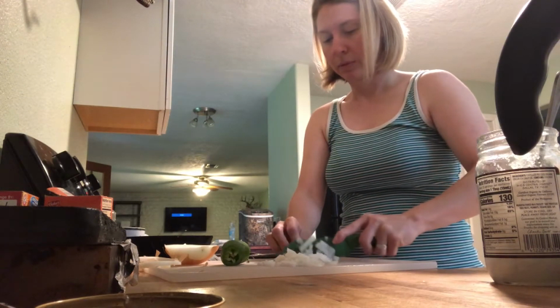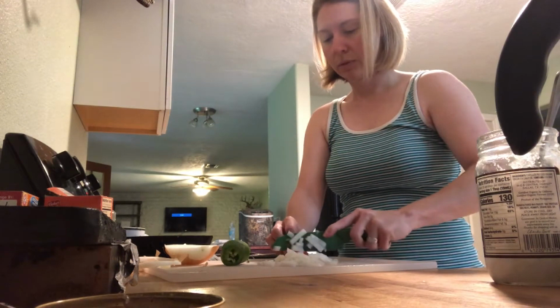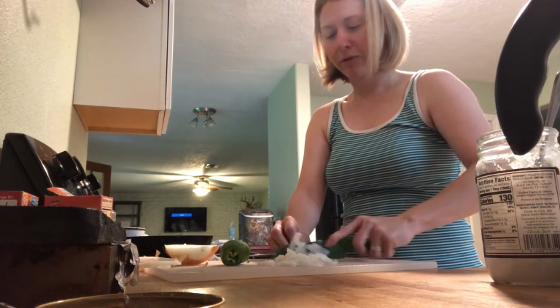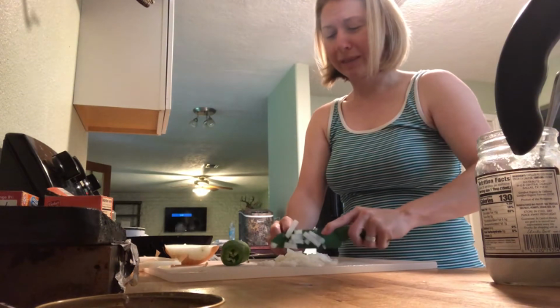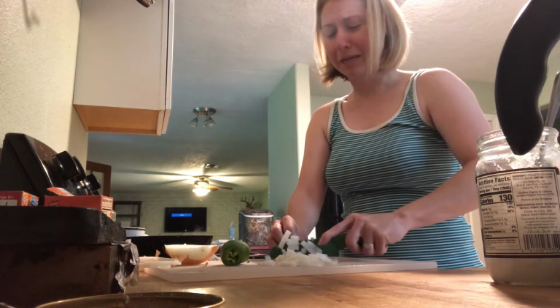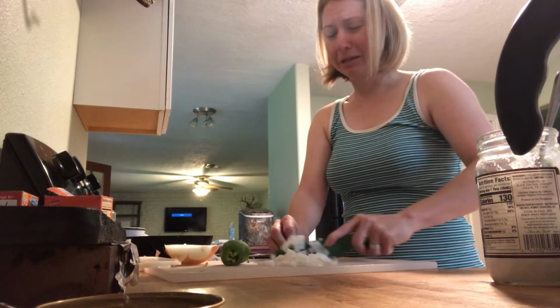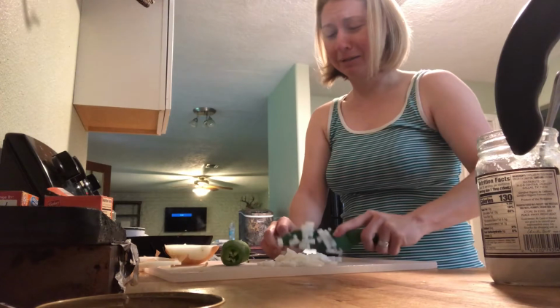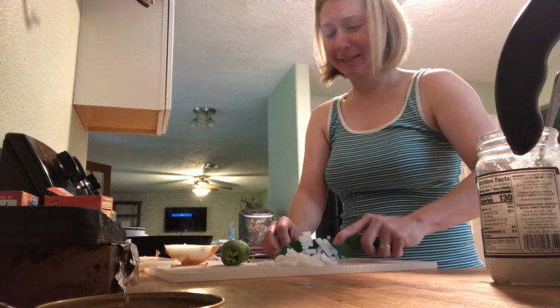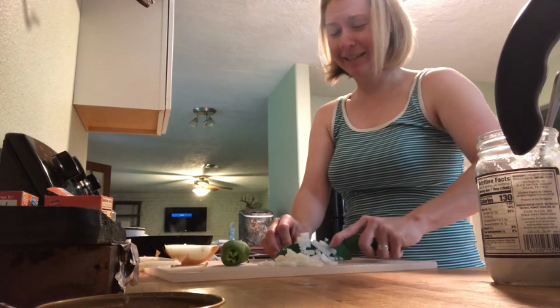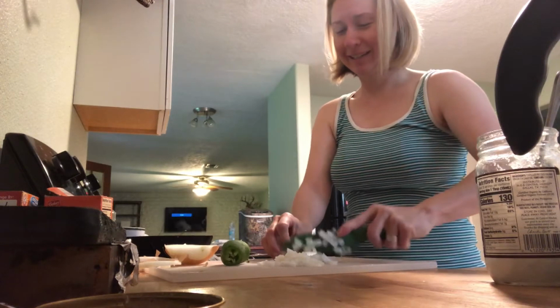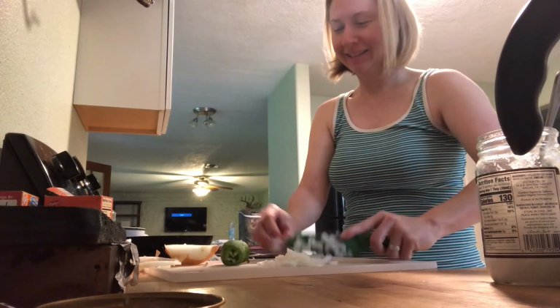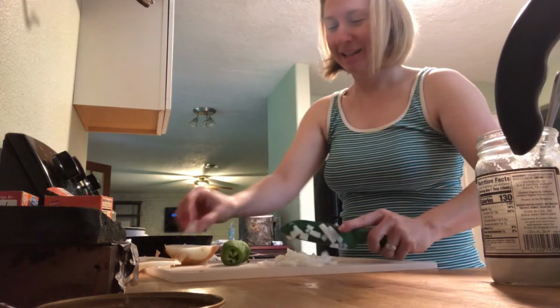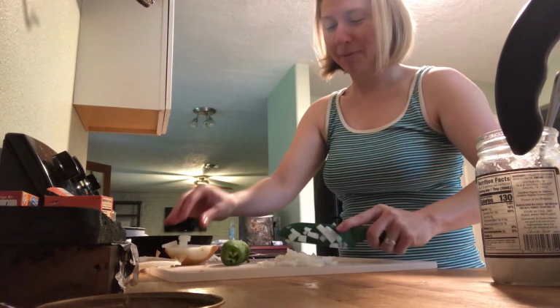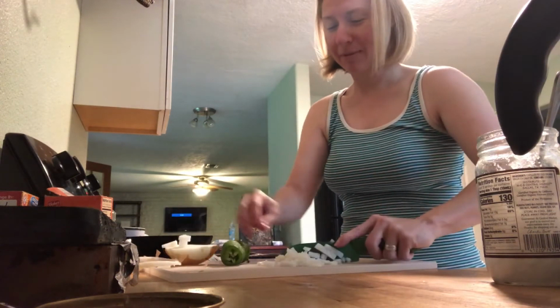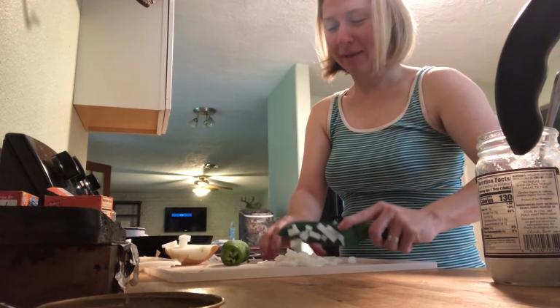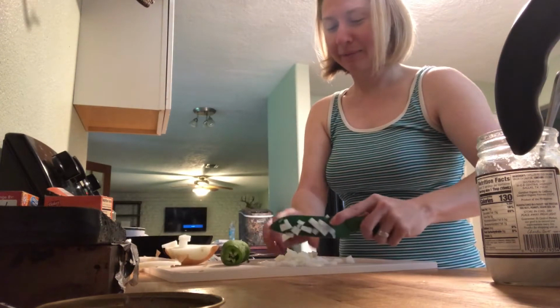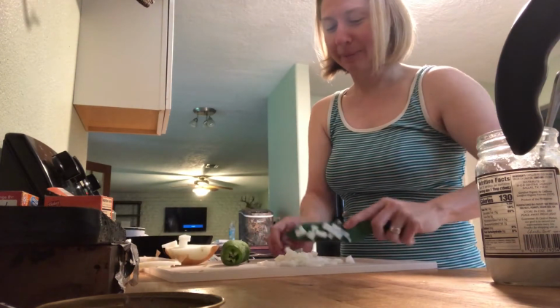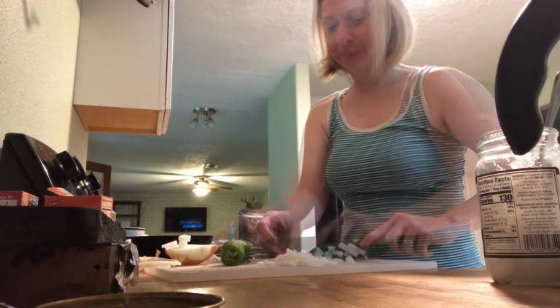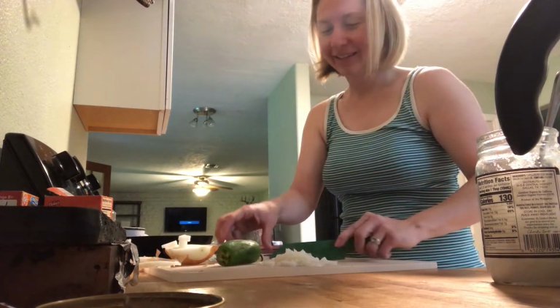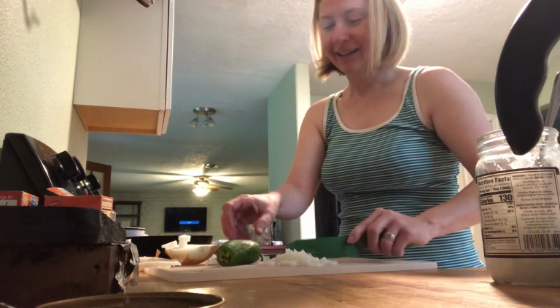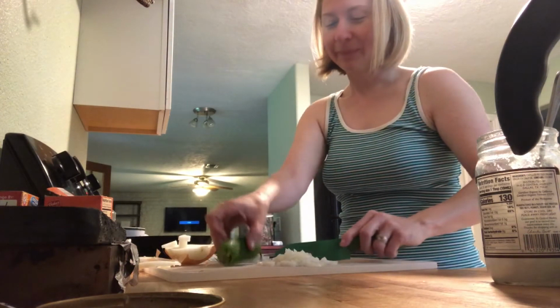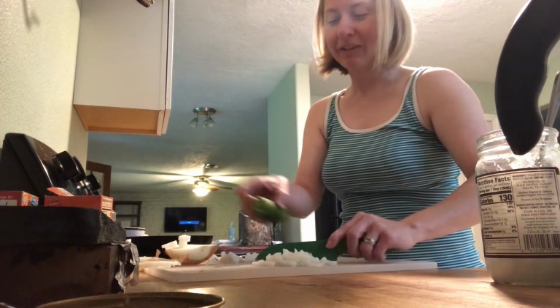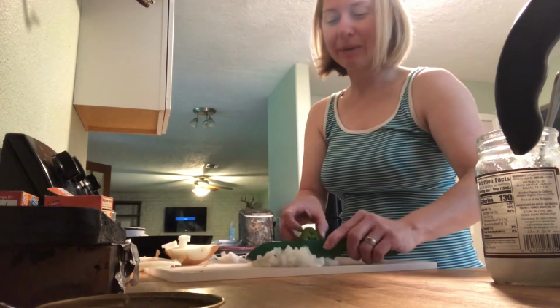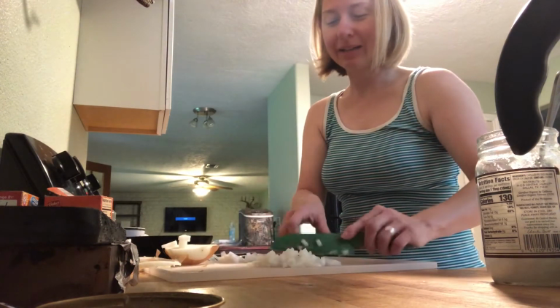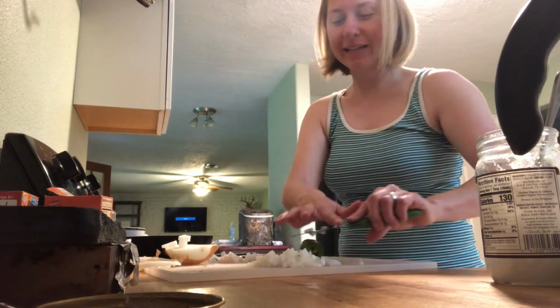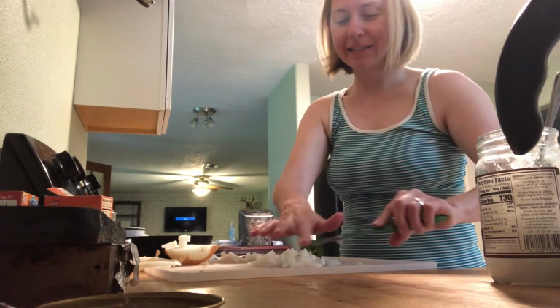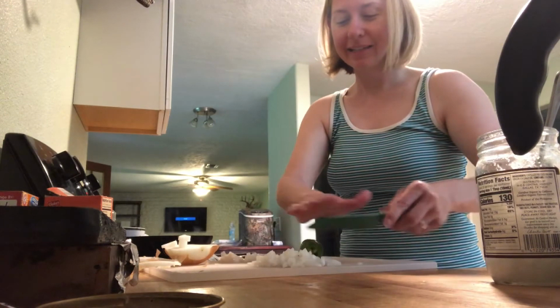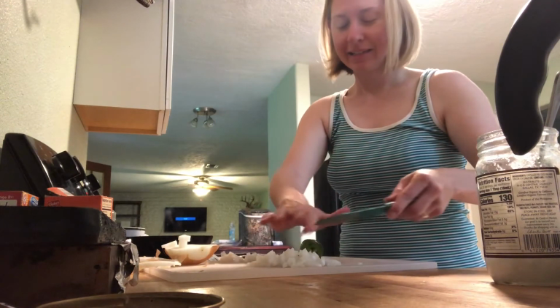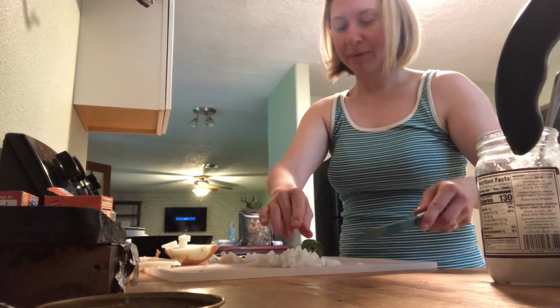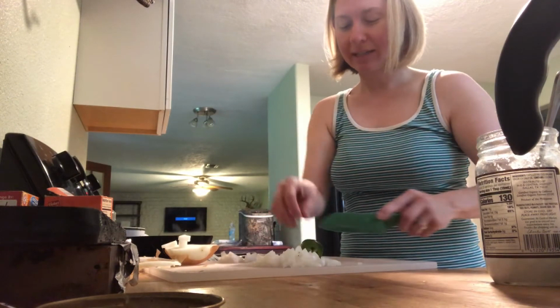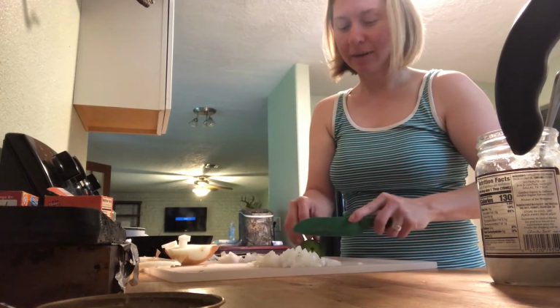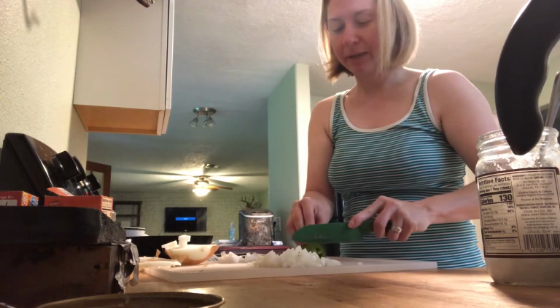I don't know if I want that many onions though, let me put some of it back. Alright, got my onions diced. Now I'm going to dice some jalapeño.